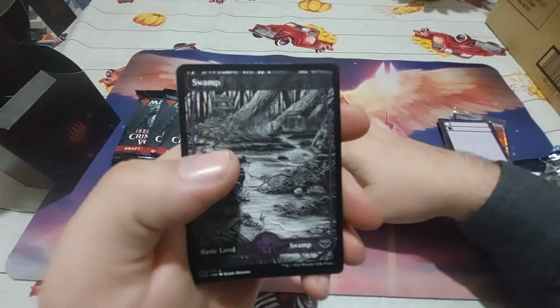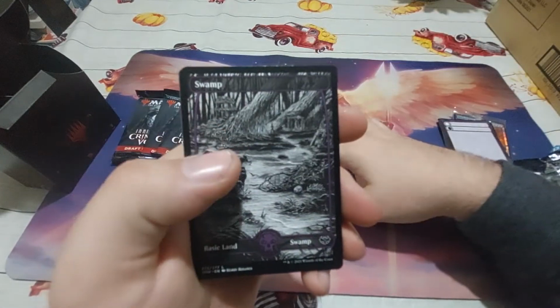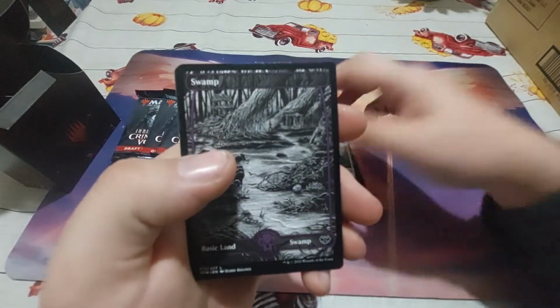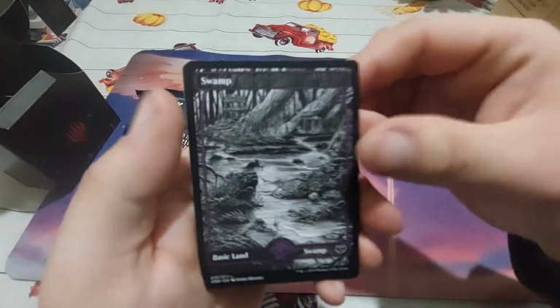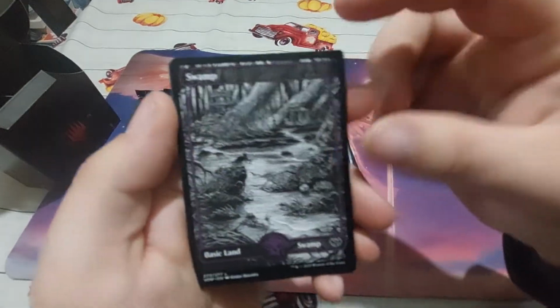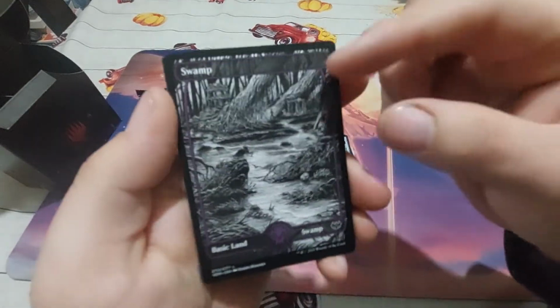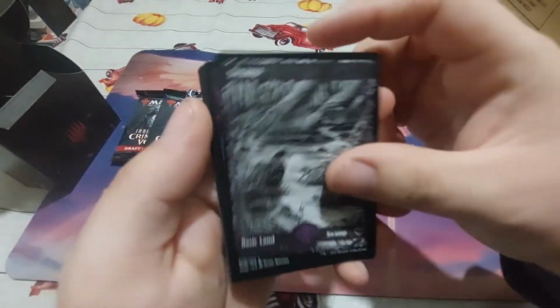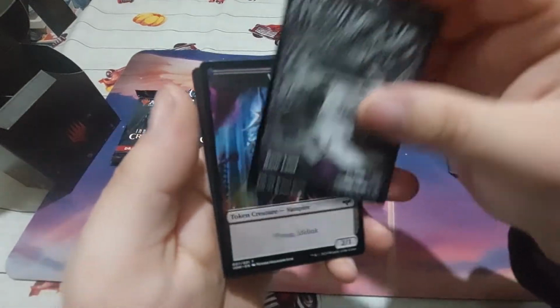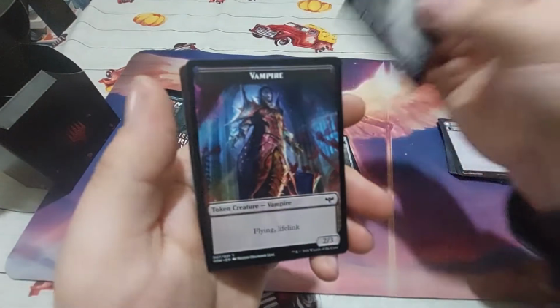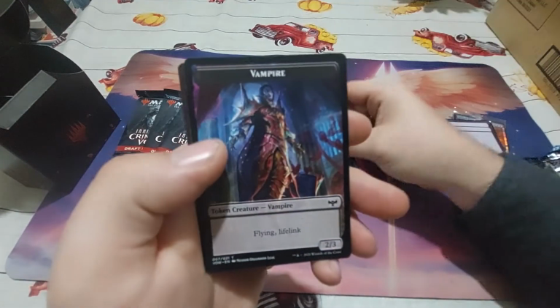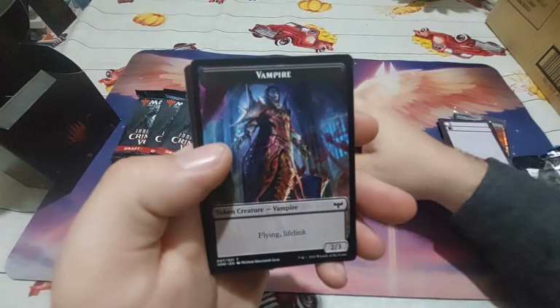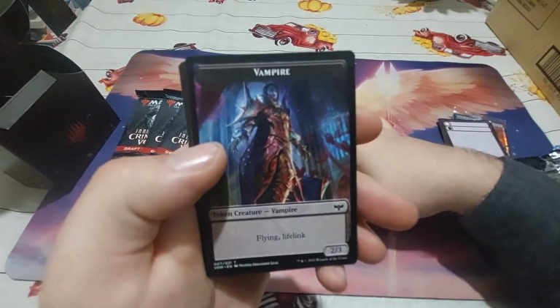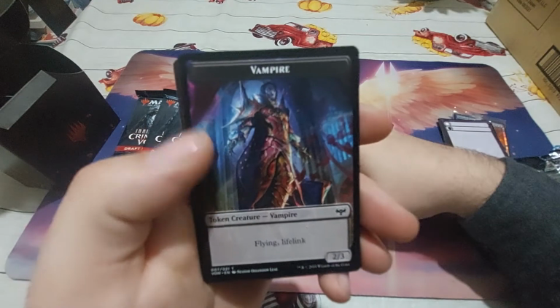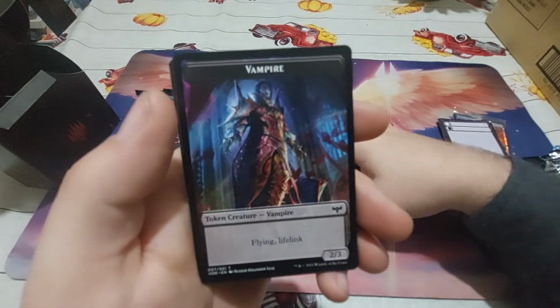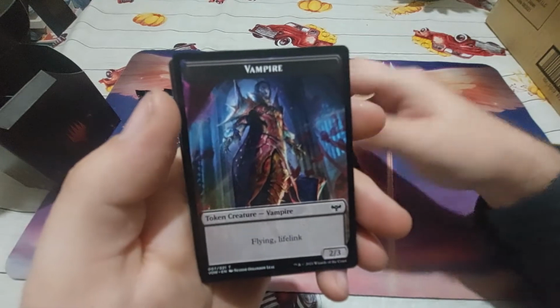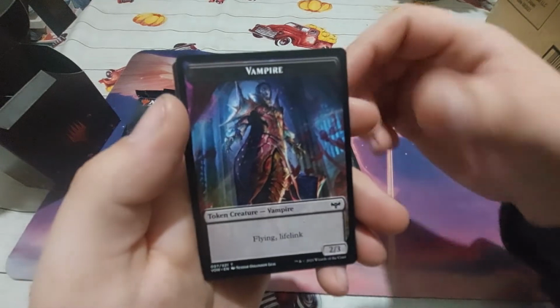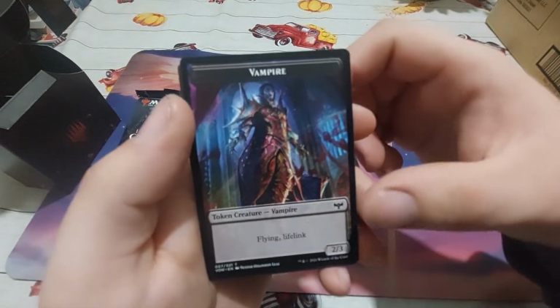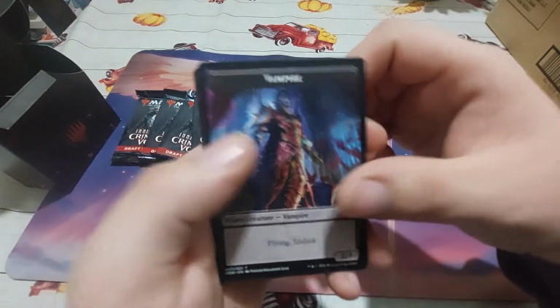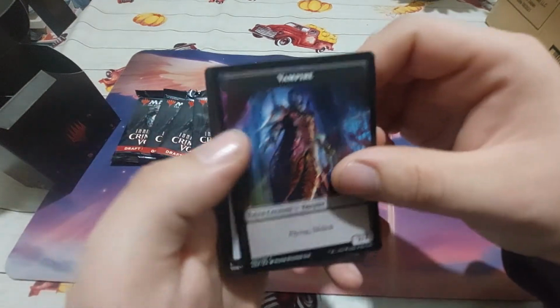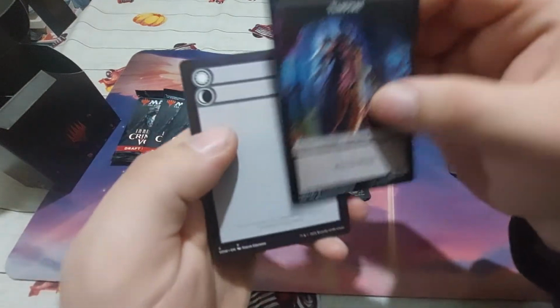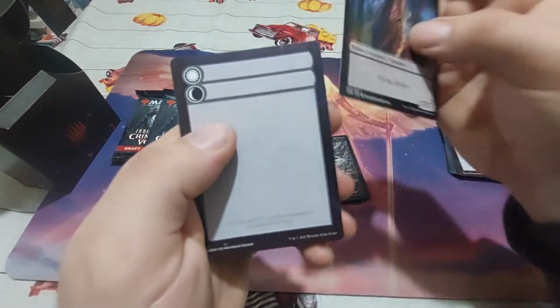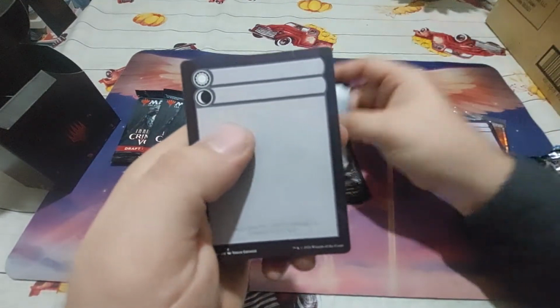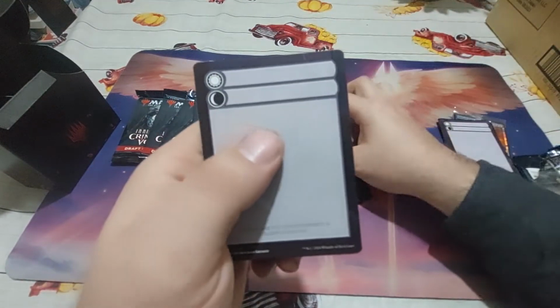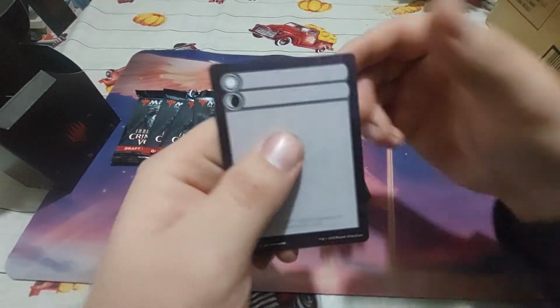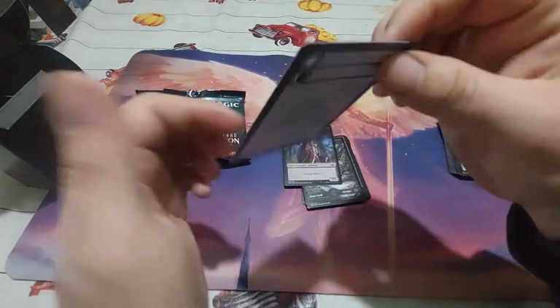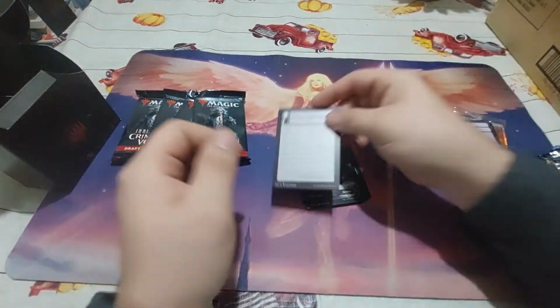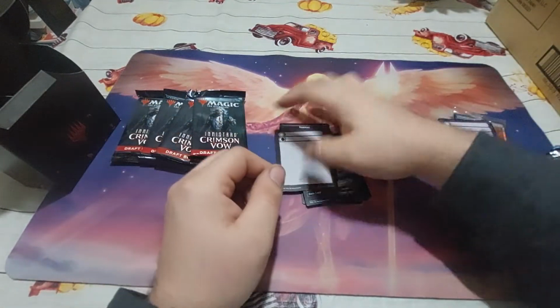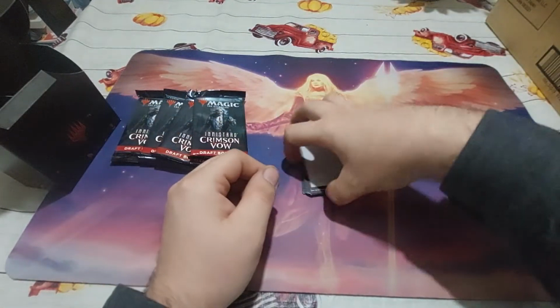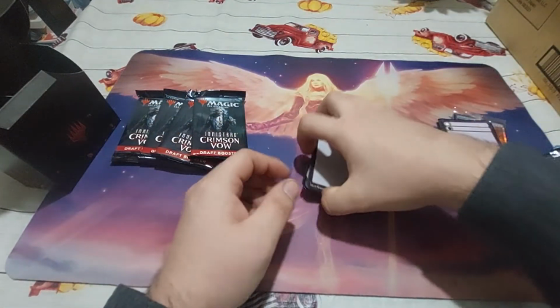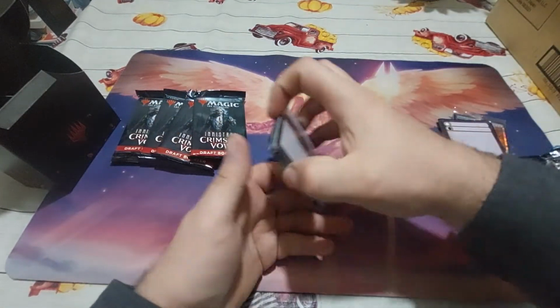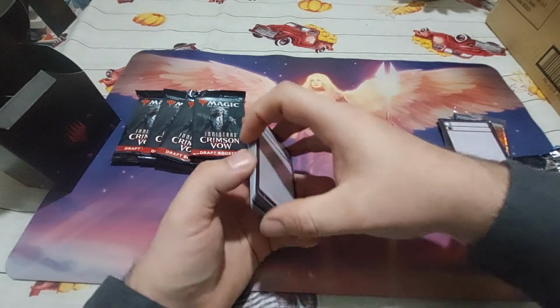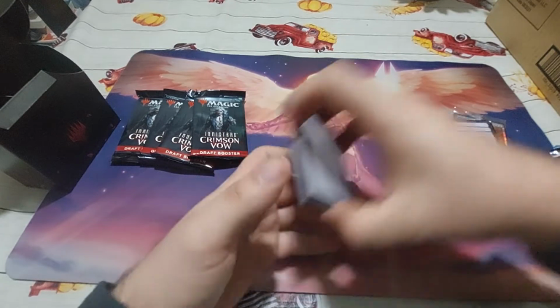We have a nice swamp art, a vampire token — a 2/3 with lifelink — and another one of these tokens.